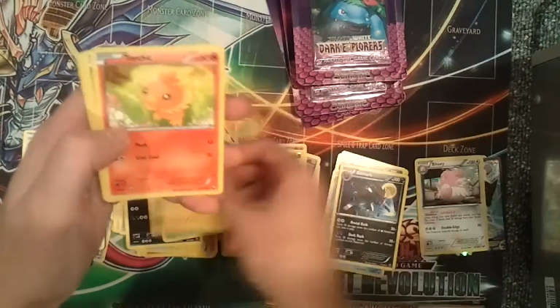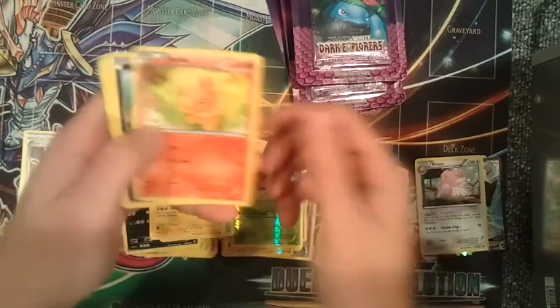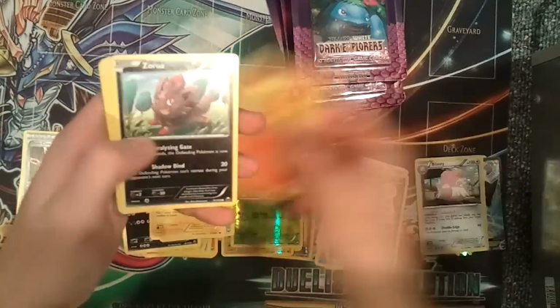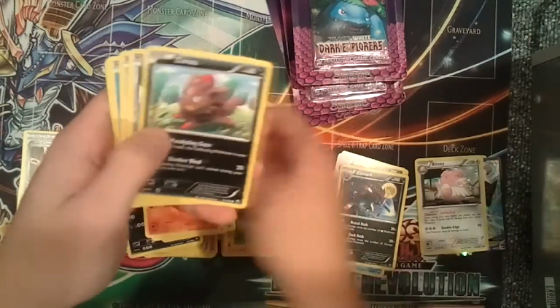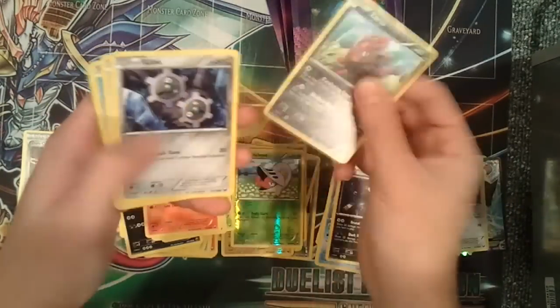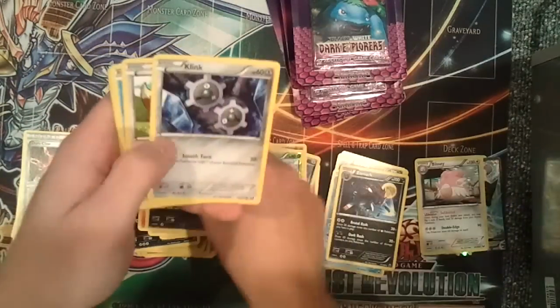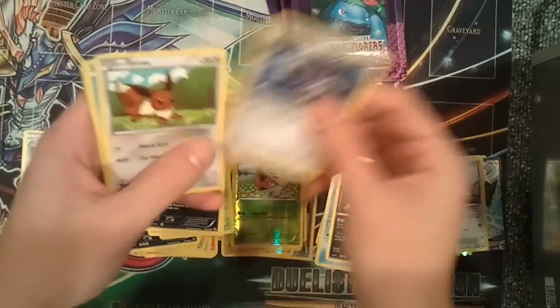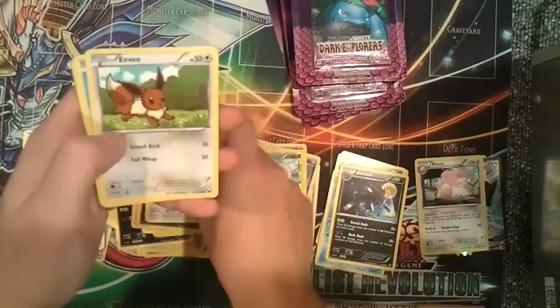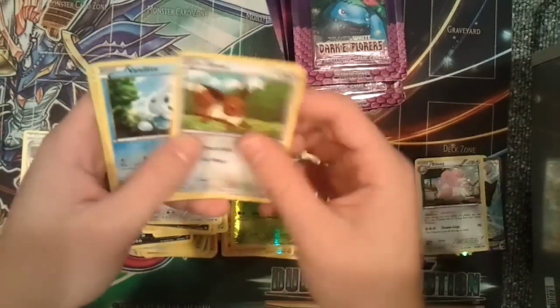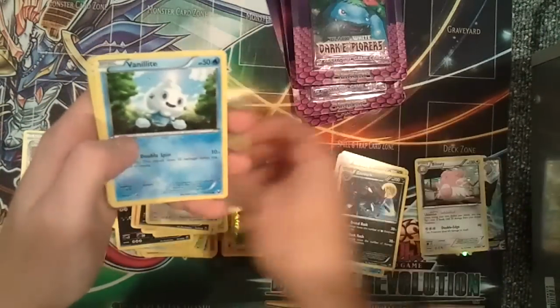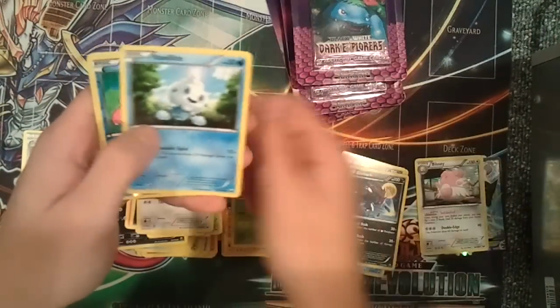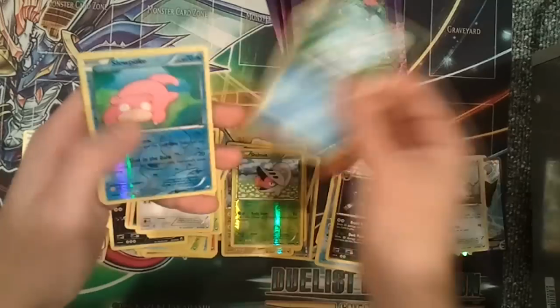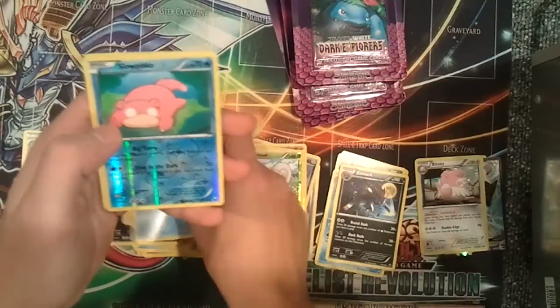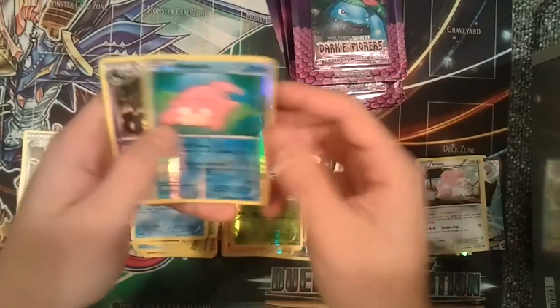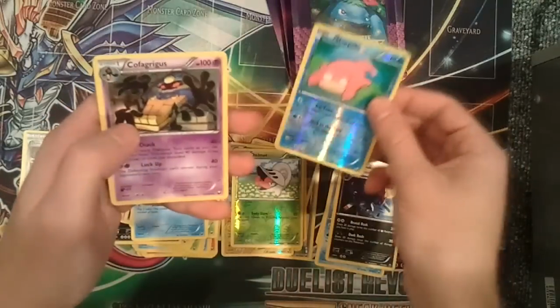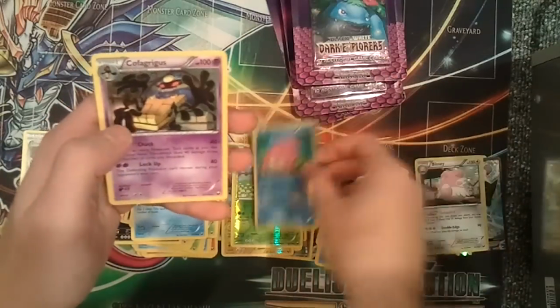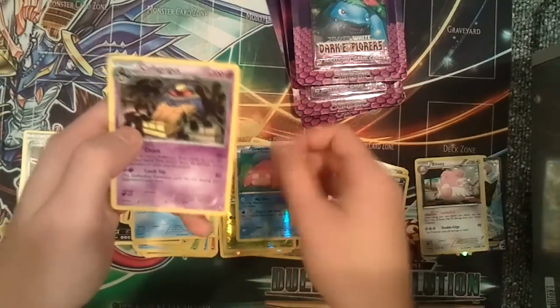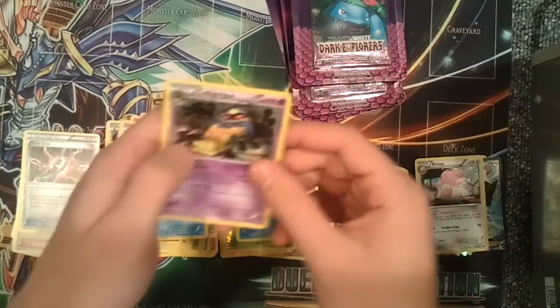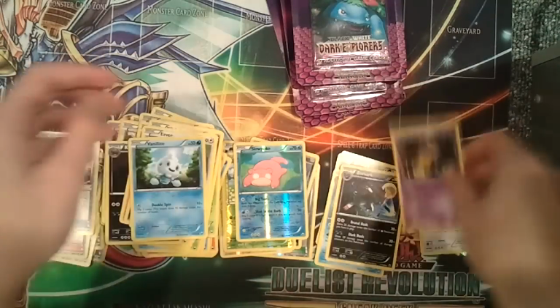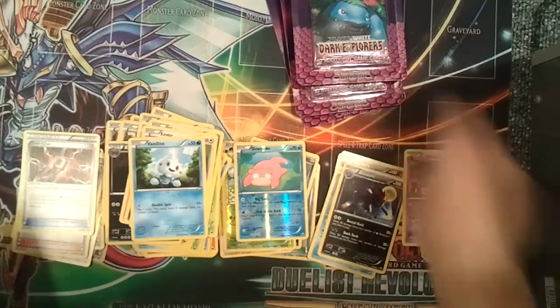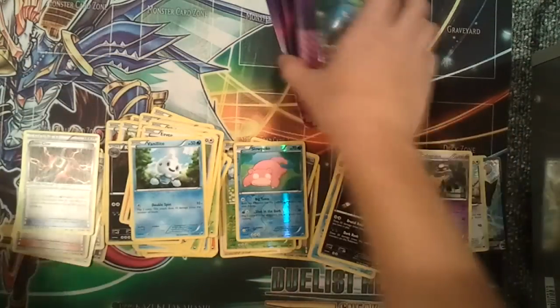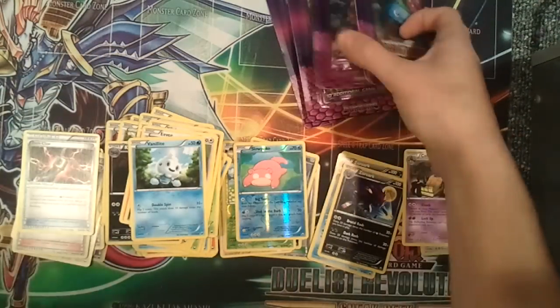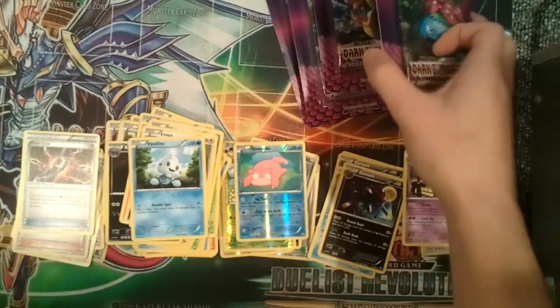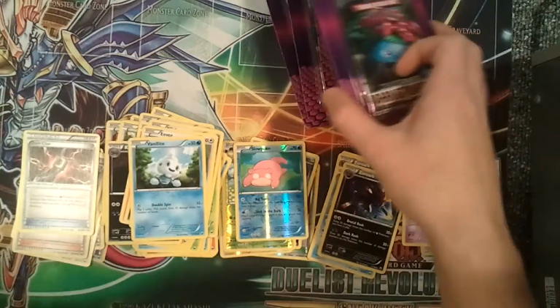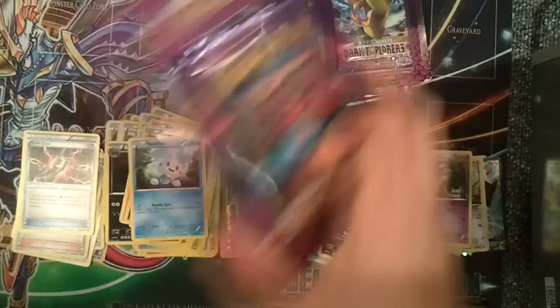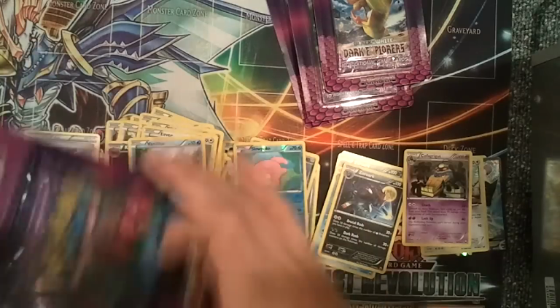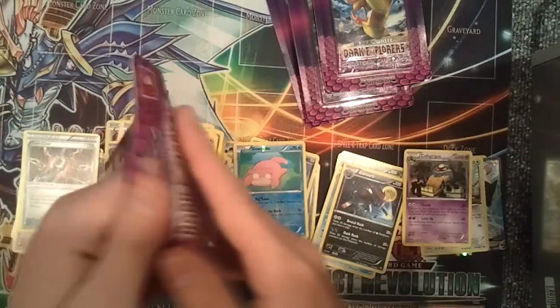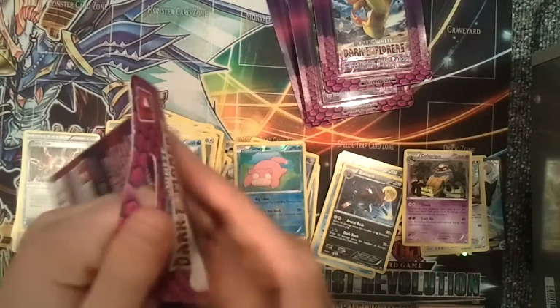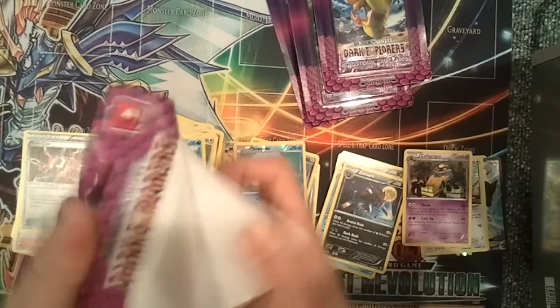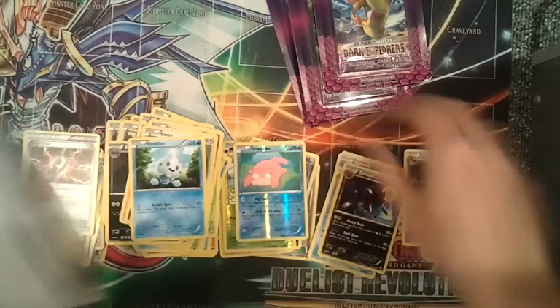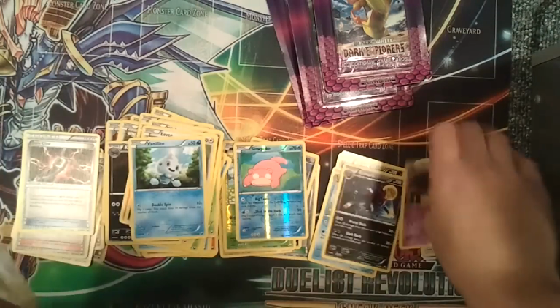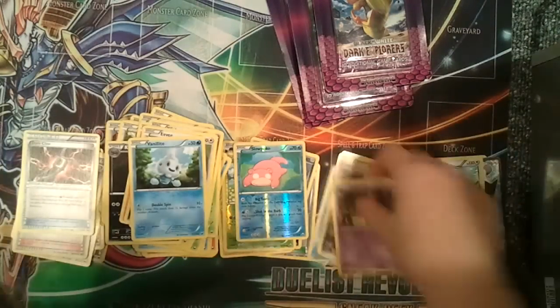Next pack: Jolteon, Torchic, Zorua, Klinklang, Eevee, Reverse Foil Slowpoke, and a Chandelure.